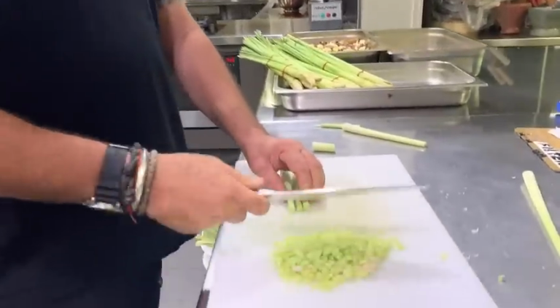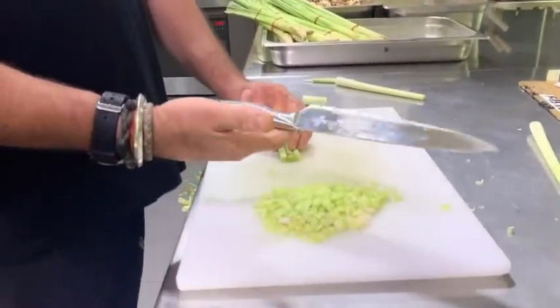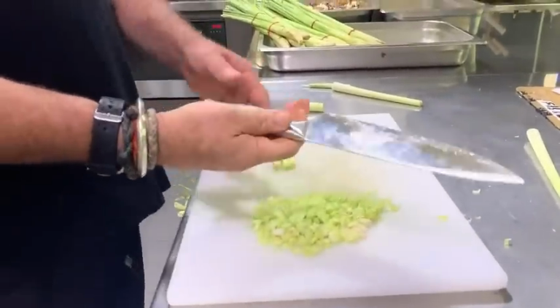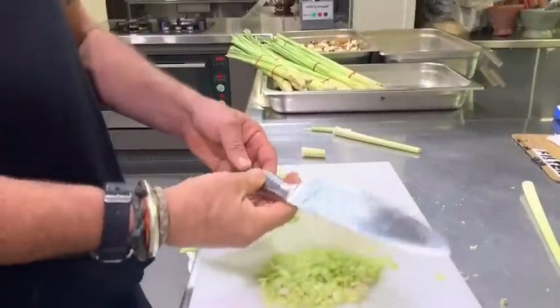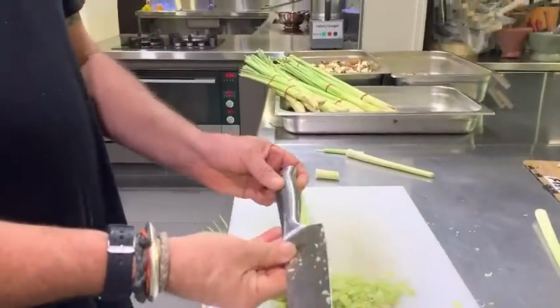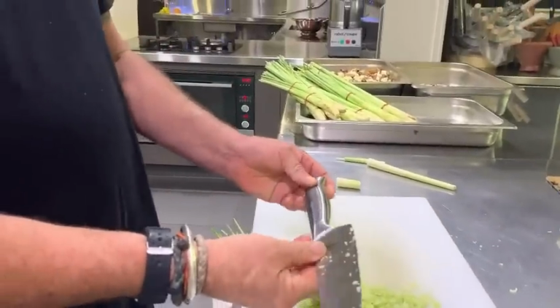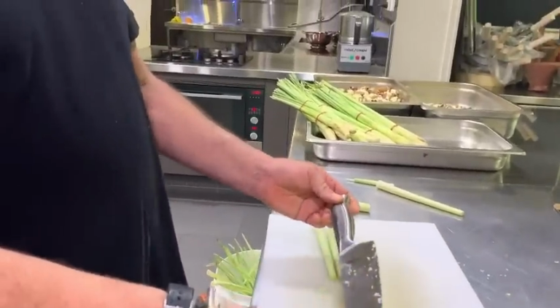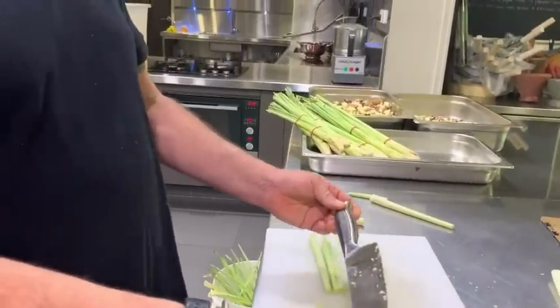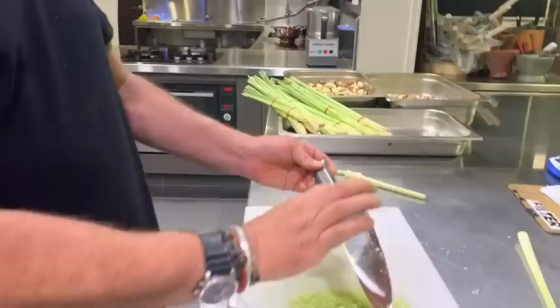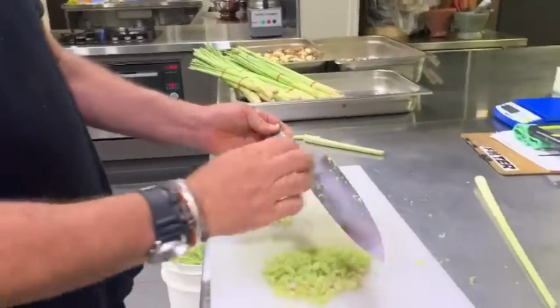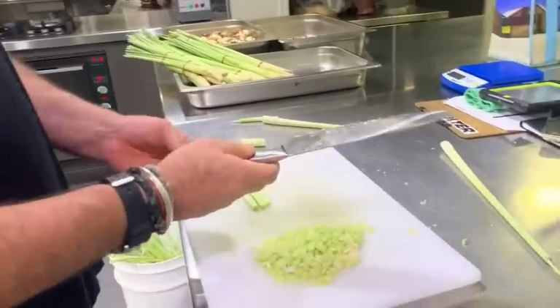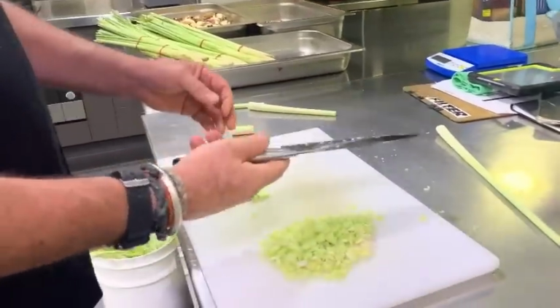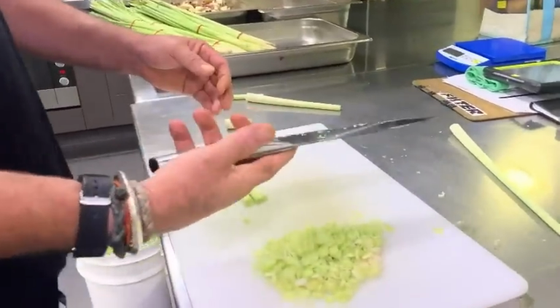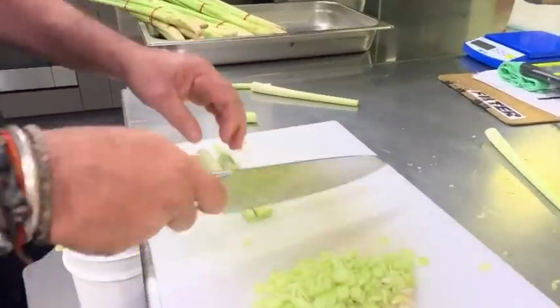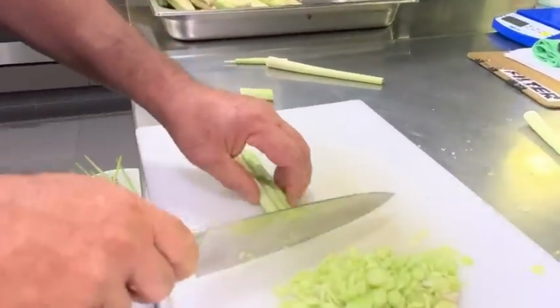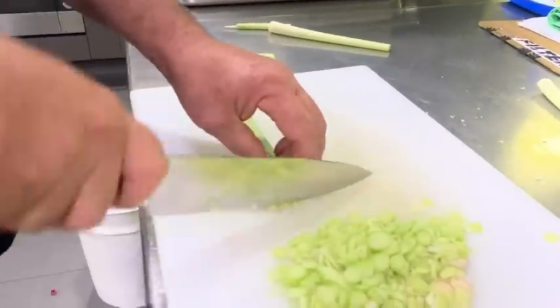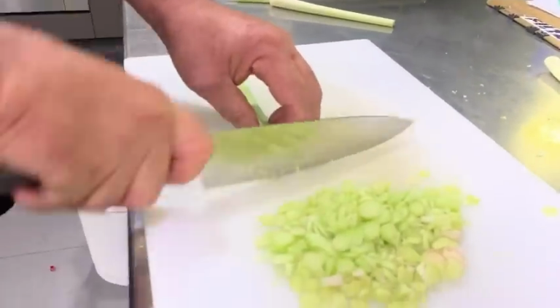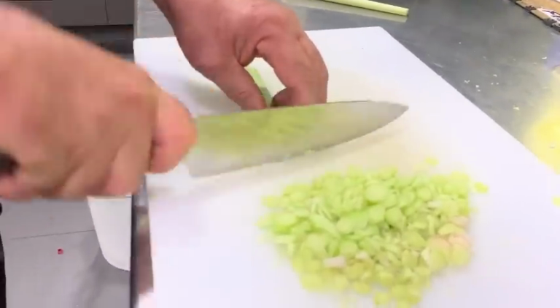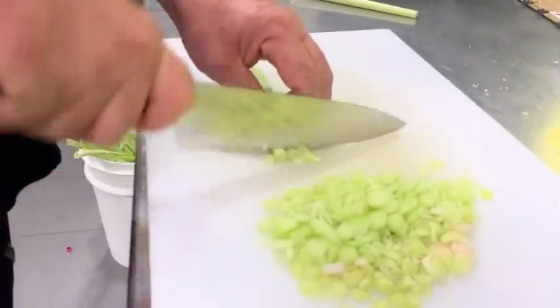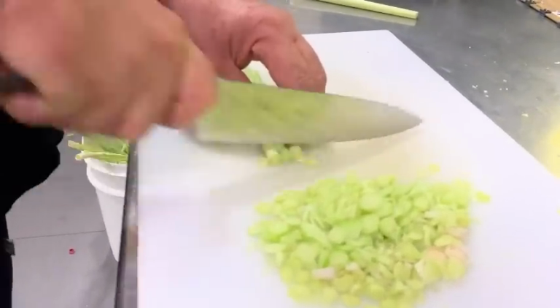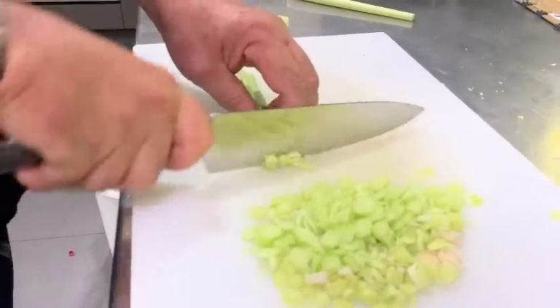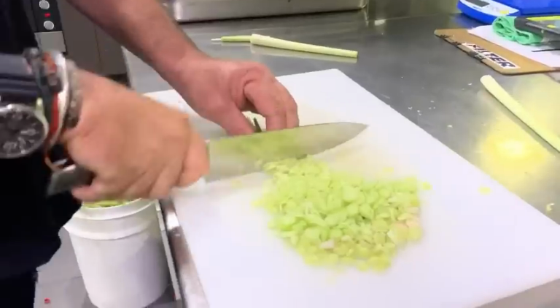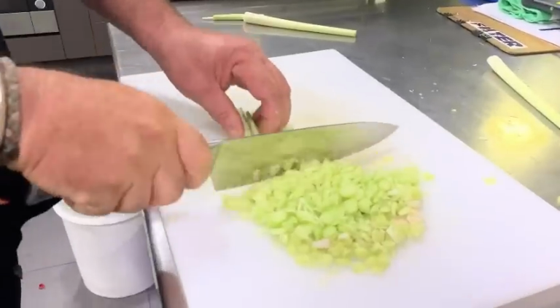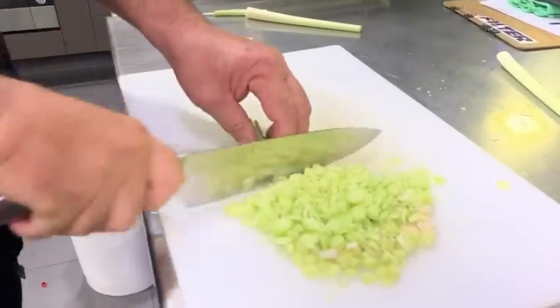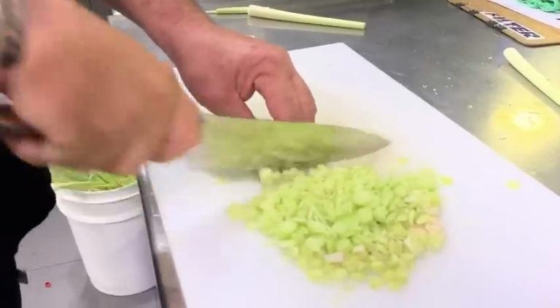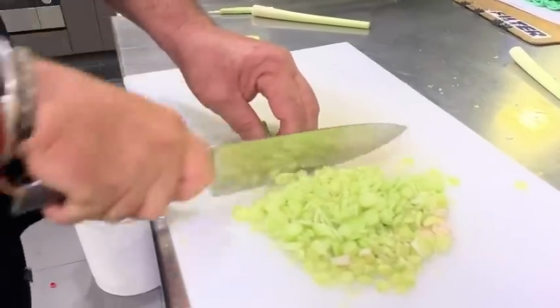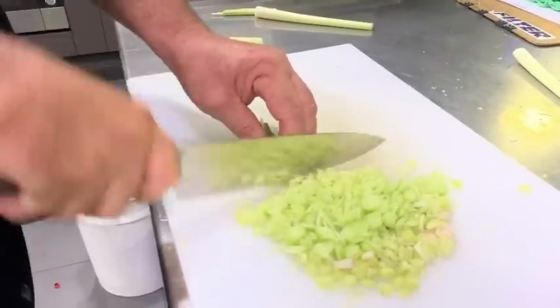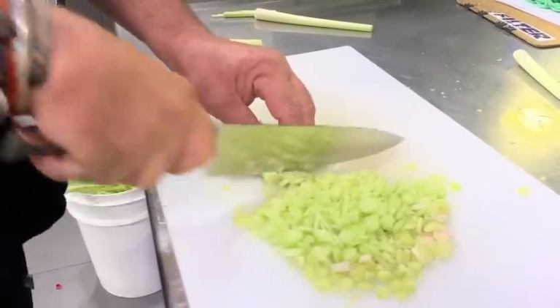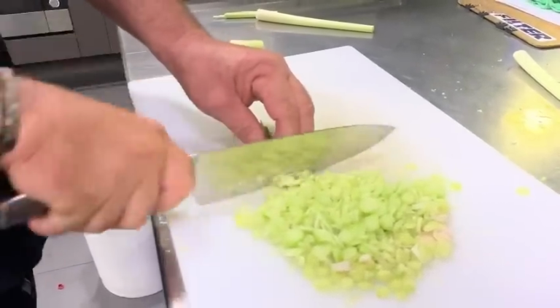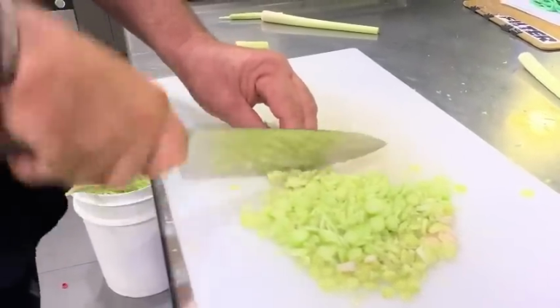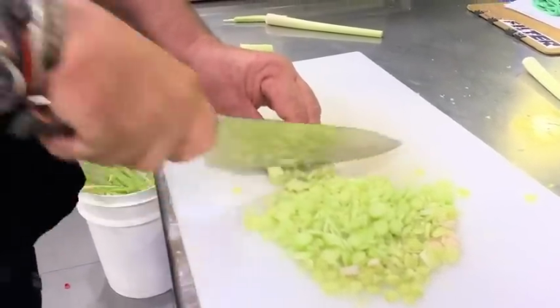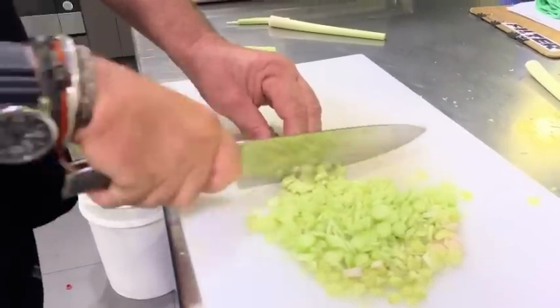I'm liking the handle — more importantly the shape, the depth of it, and the fact that it's so light. It's just so comfortable to use. I can imagine you can use this knife all day without getting too tired, and I think that's important when you're doing a lot of chopping.